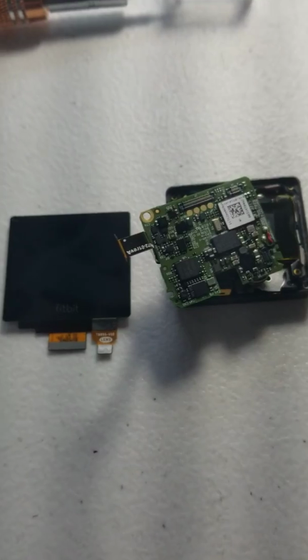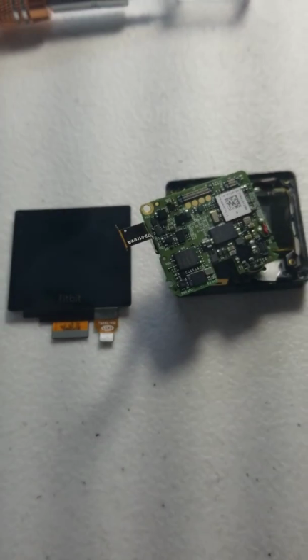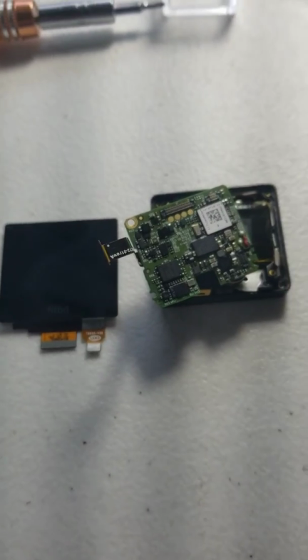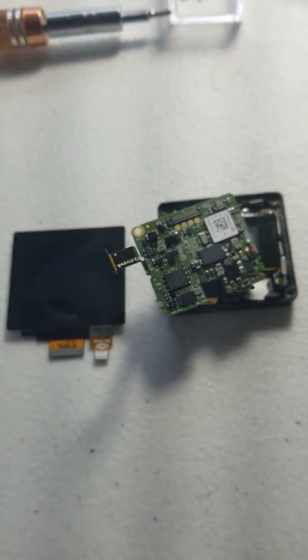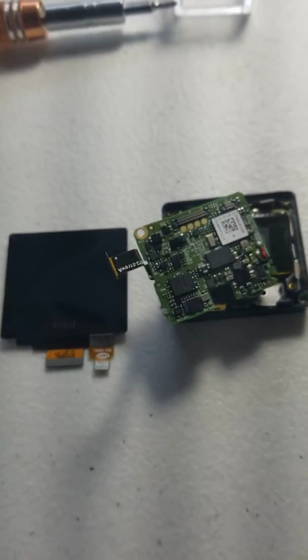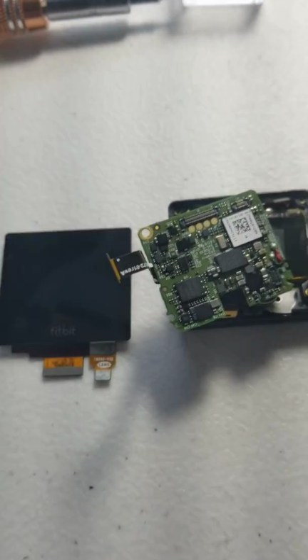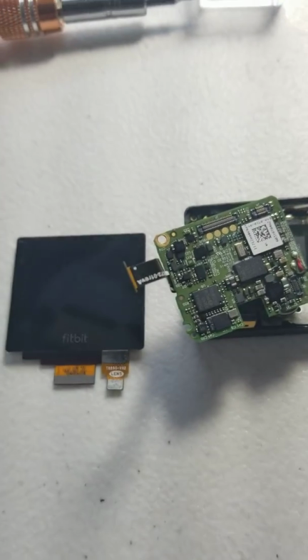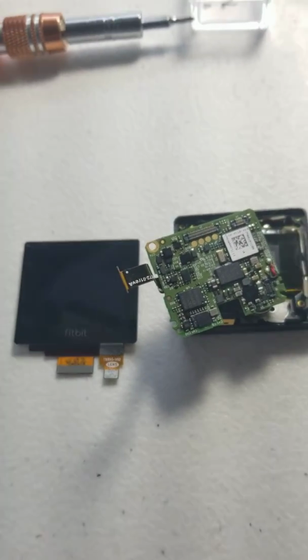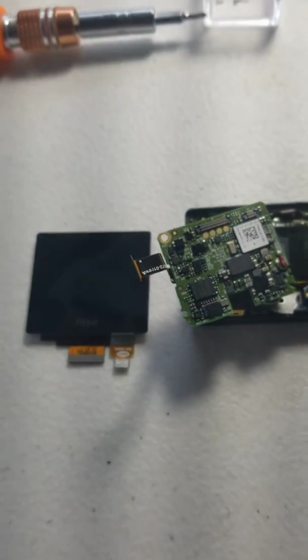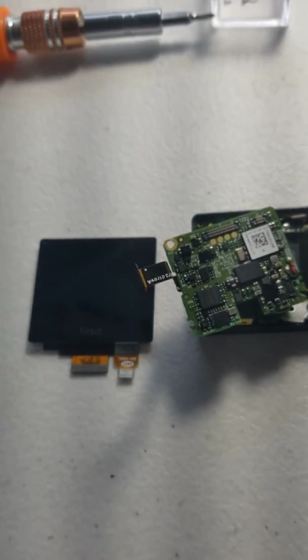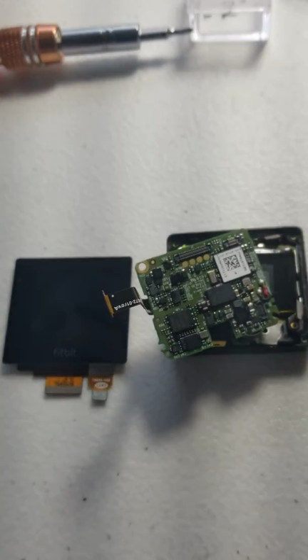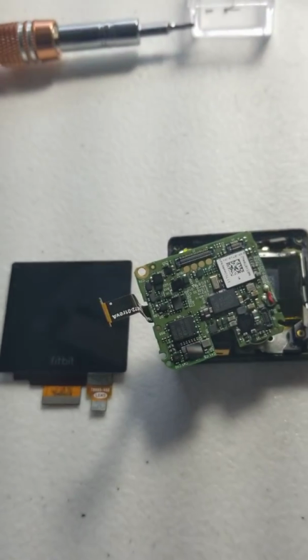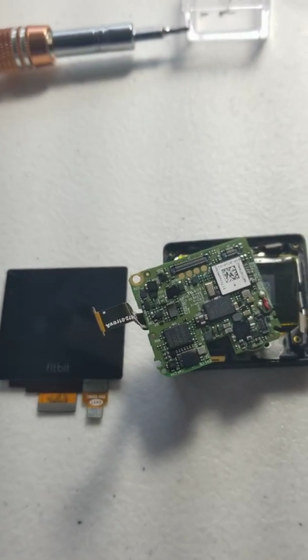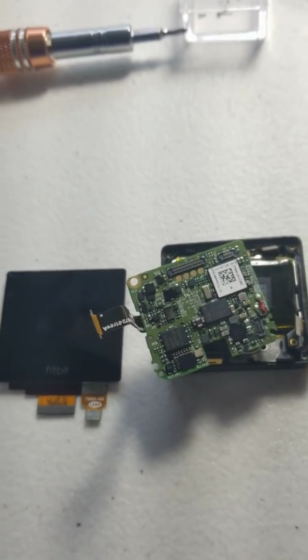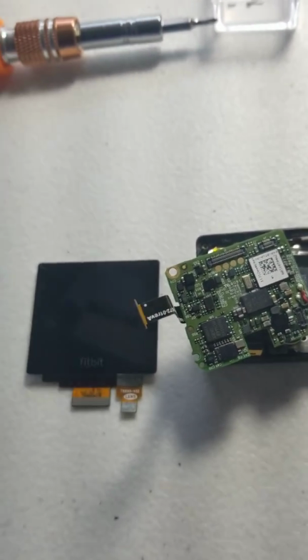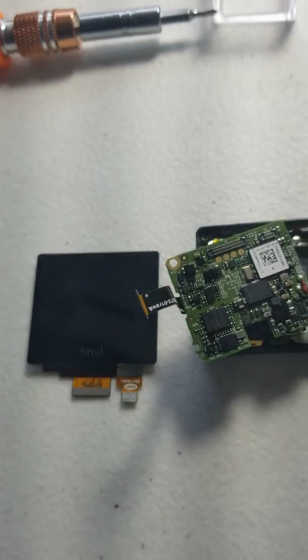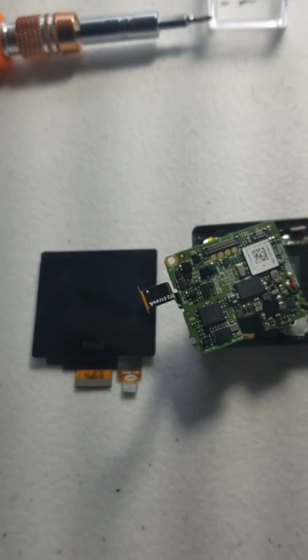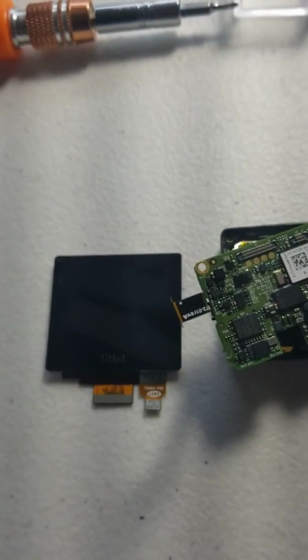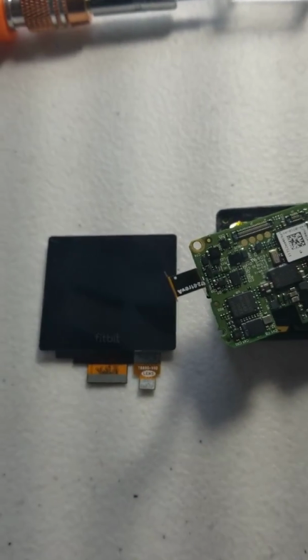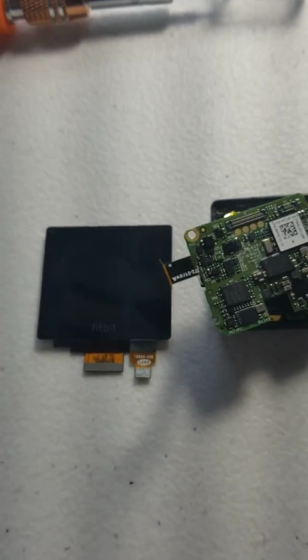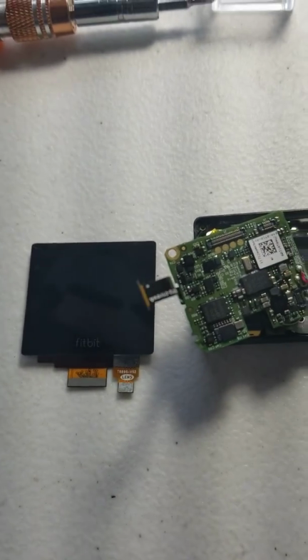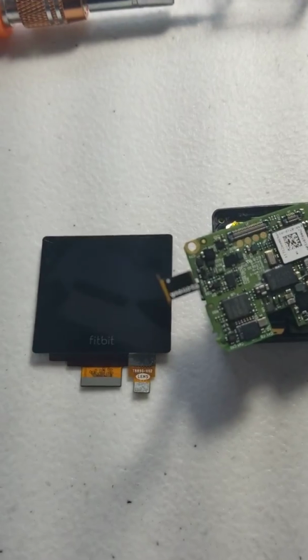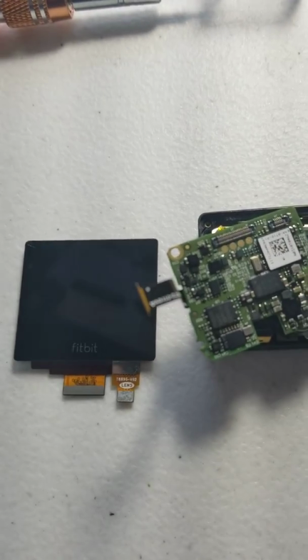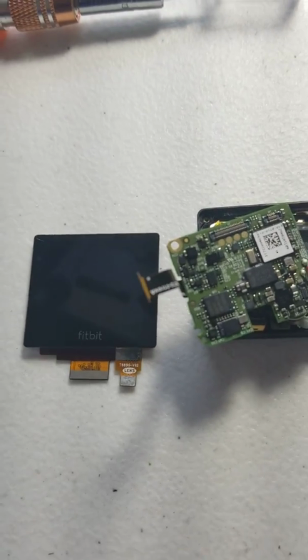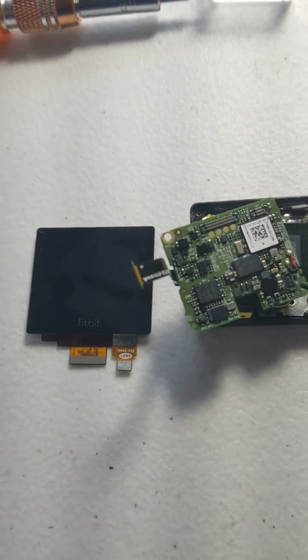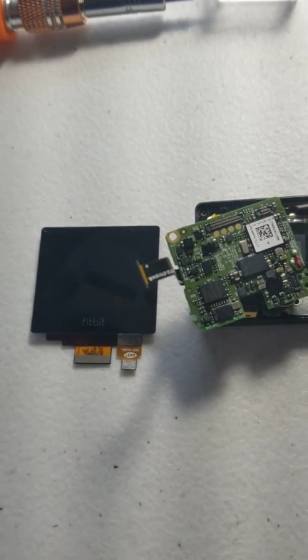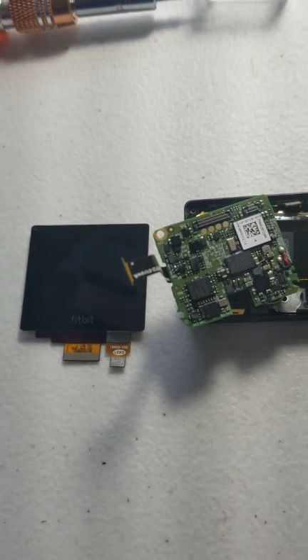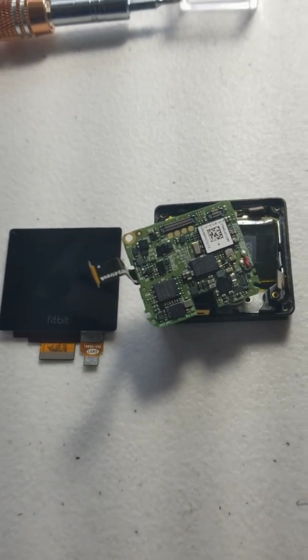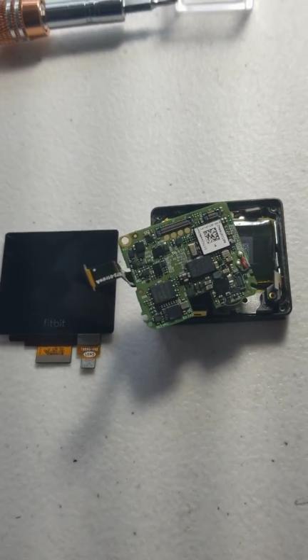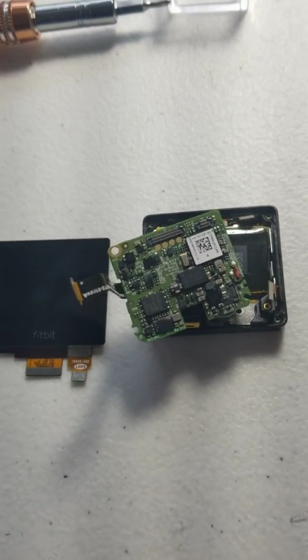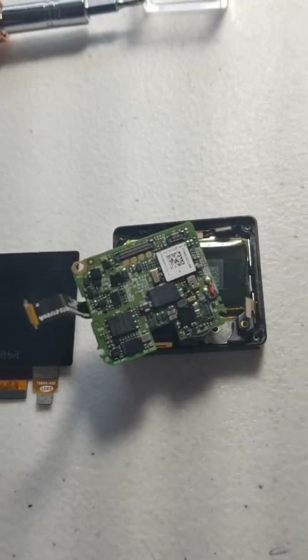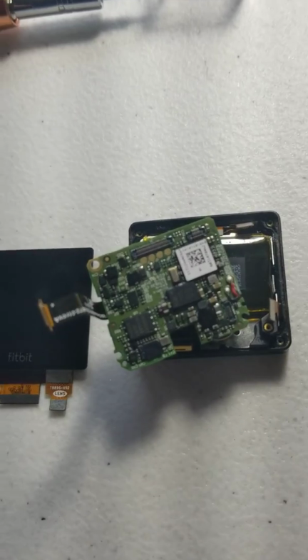We're going to start from this step since there's a bunch of videos that kind of show you how to get the motherboard out on a Fitbit Blaze, but after that I can't find a decent video that shows you how to do these tricky steps.